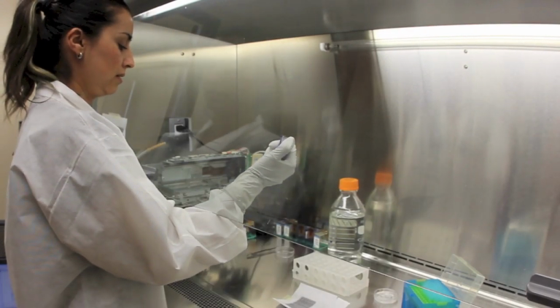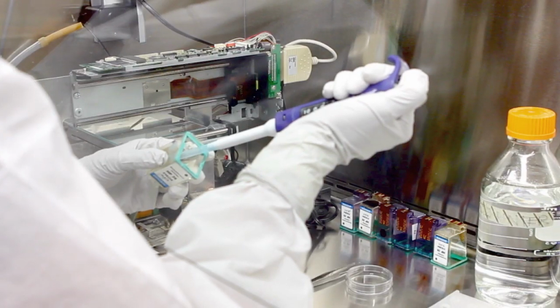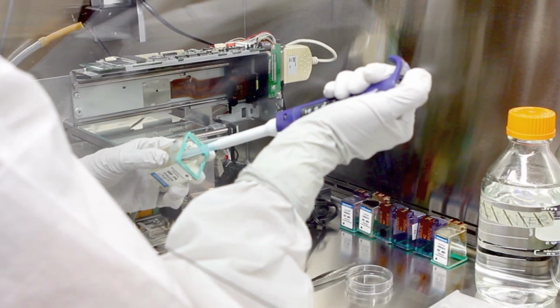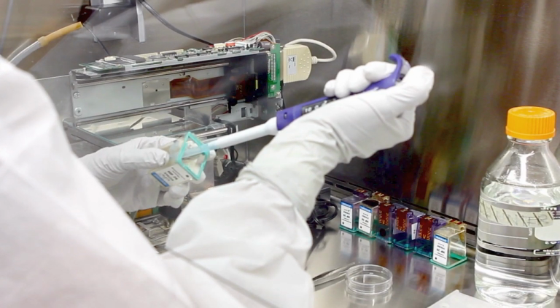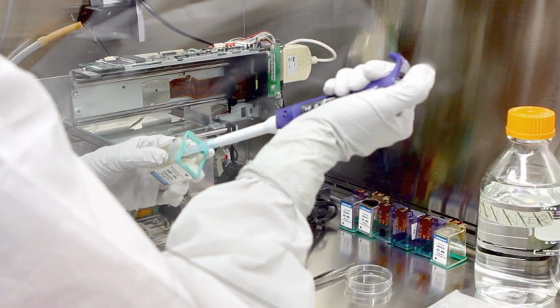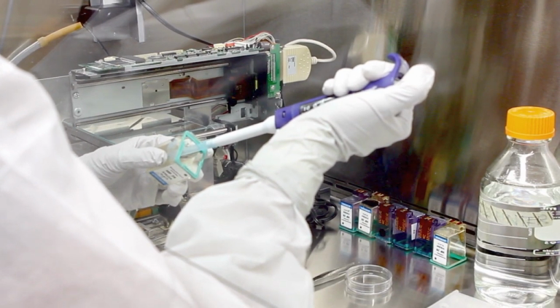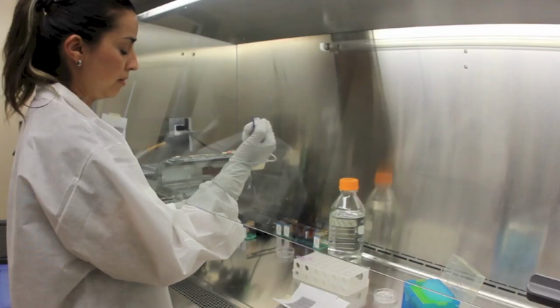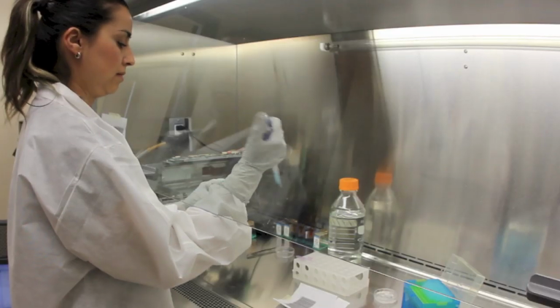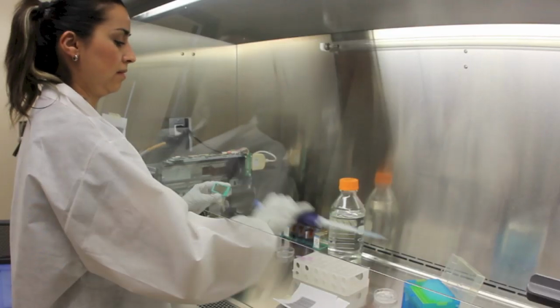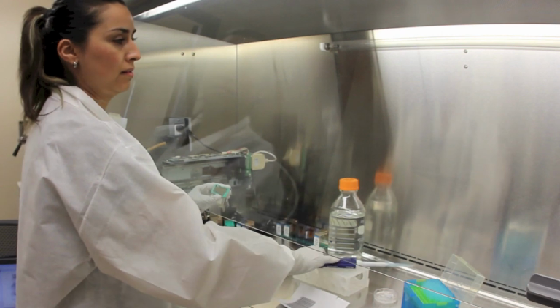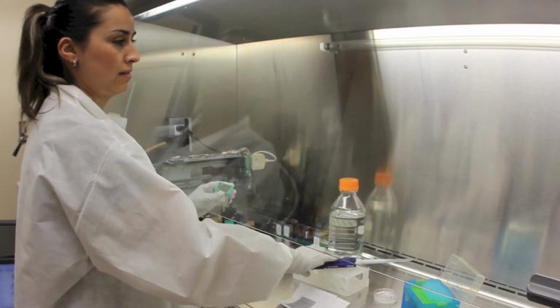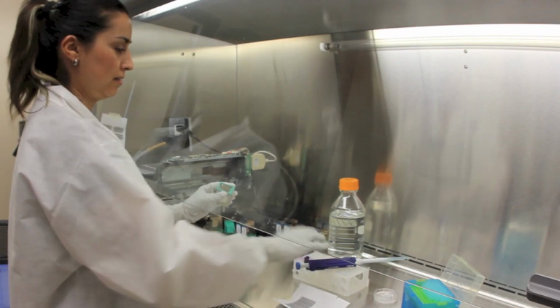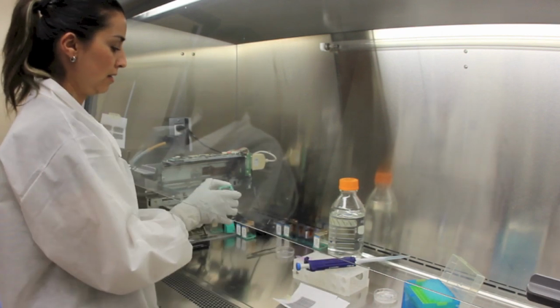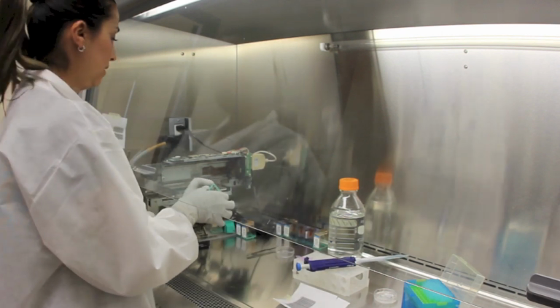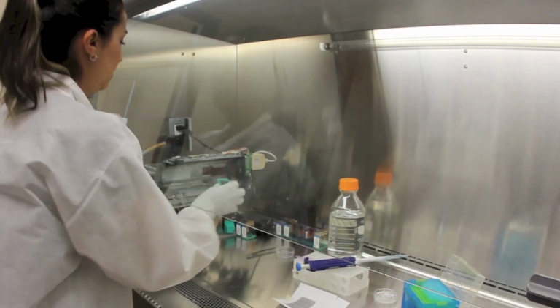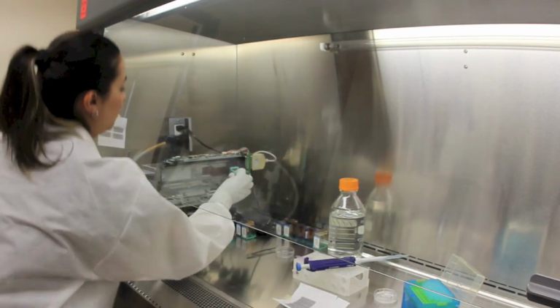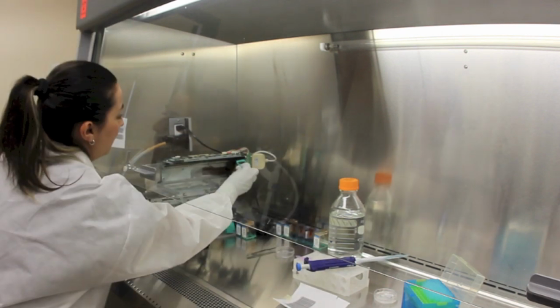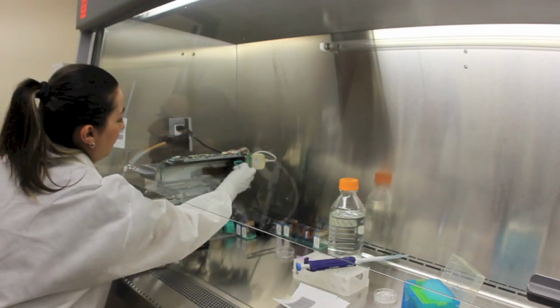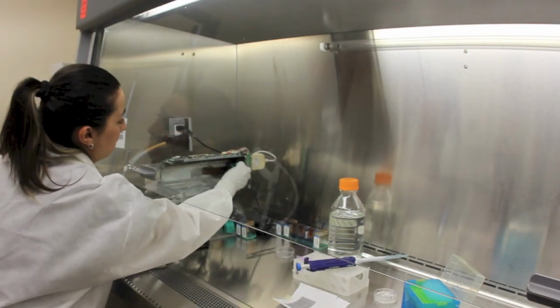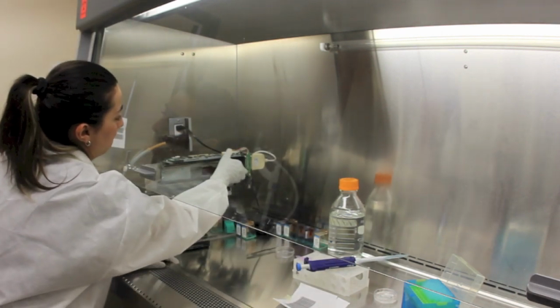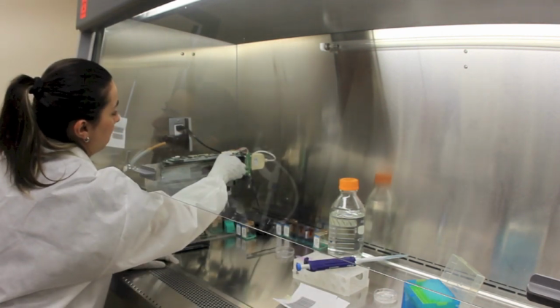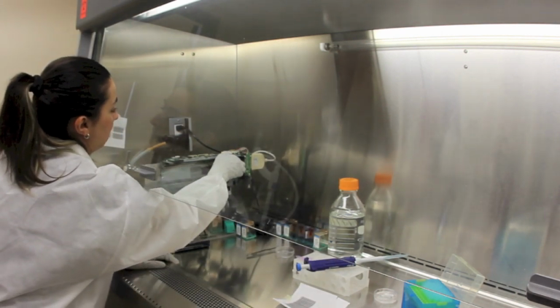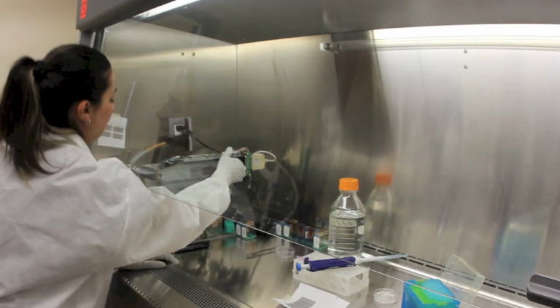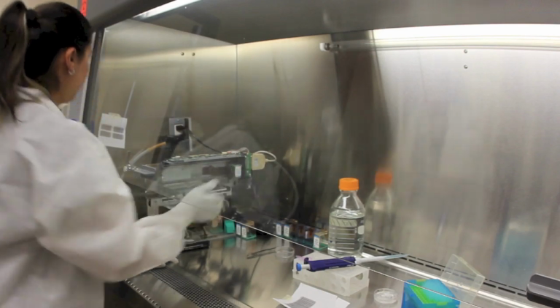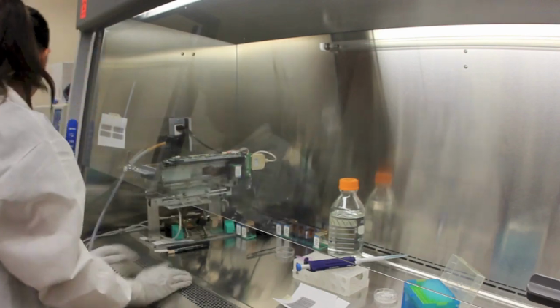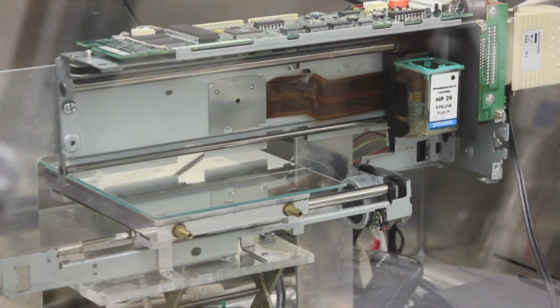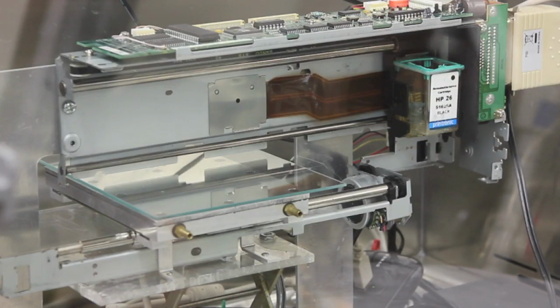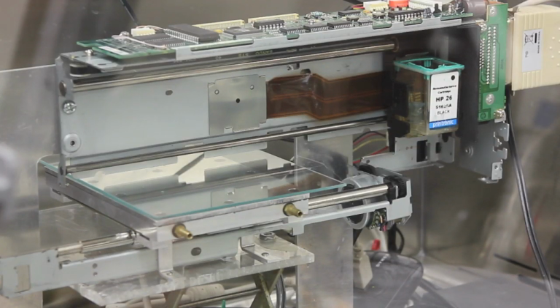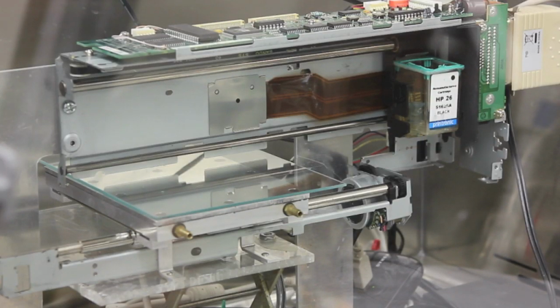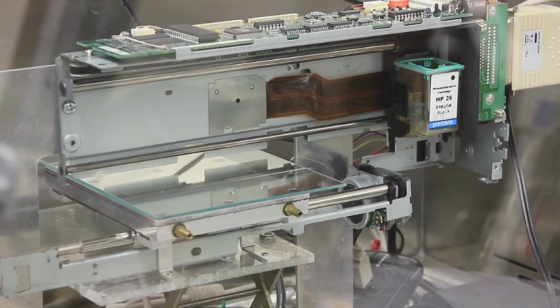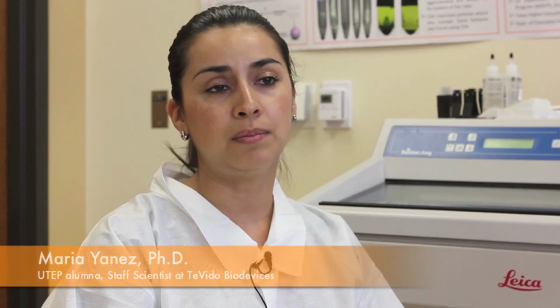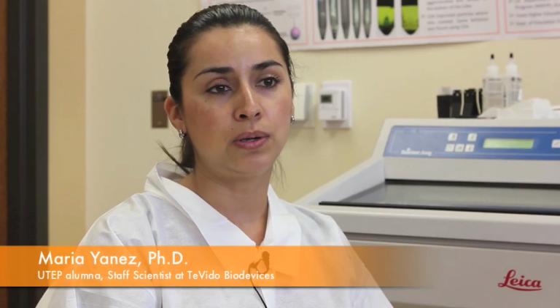For the tissue printing, the team currently uses a modified HP DeskJet printer and cartridges filled with tissue cells instead of ink. The modified printer allows control of the X, Y, and Z axis.